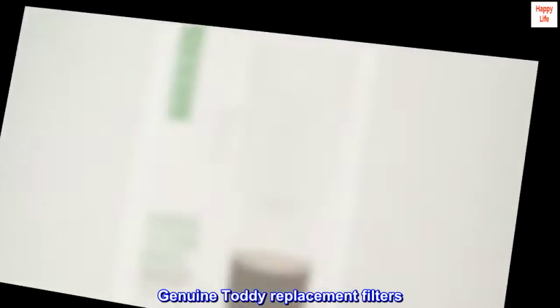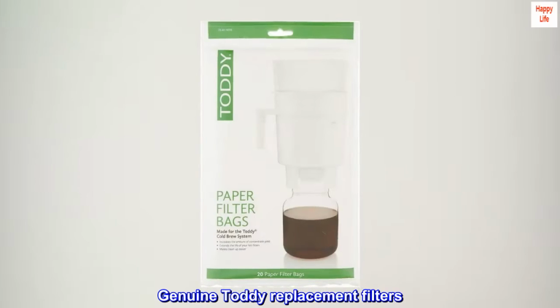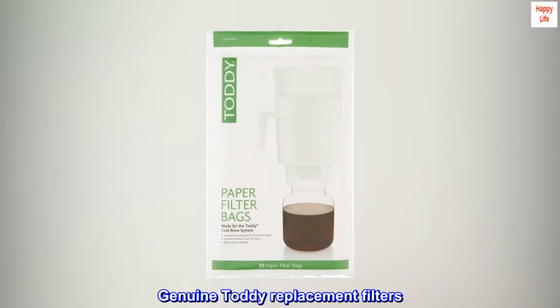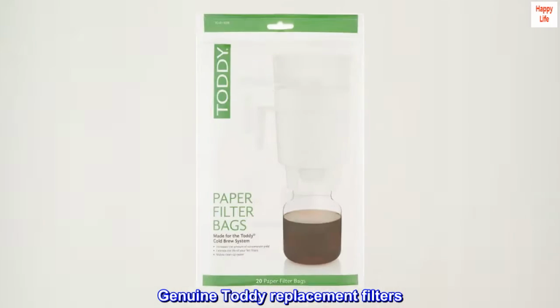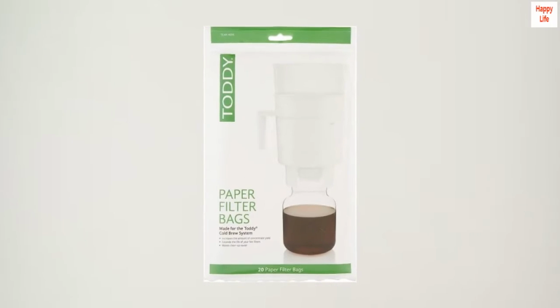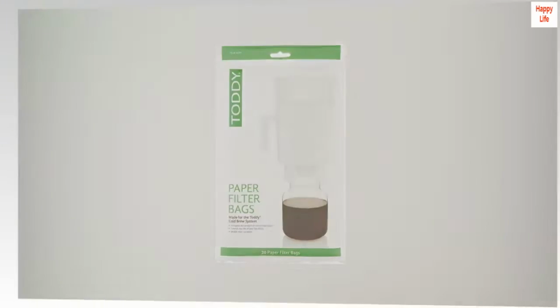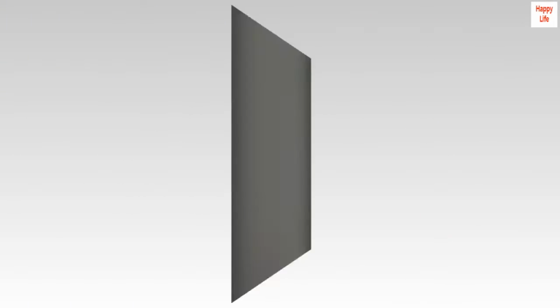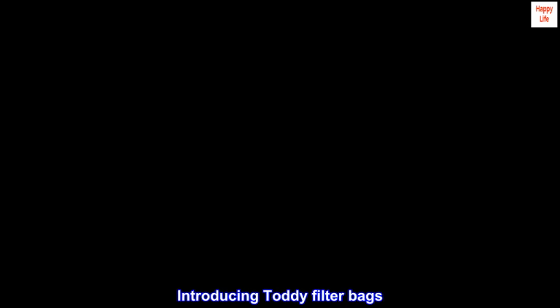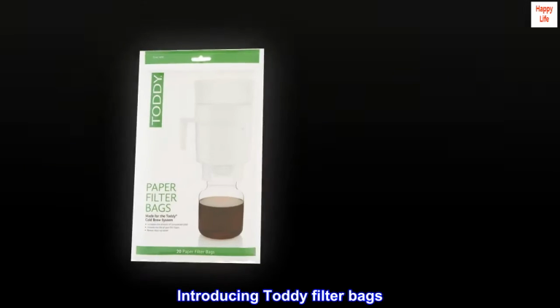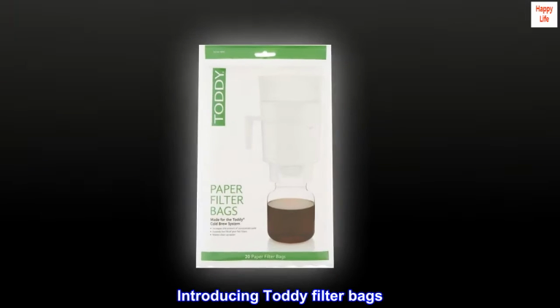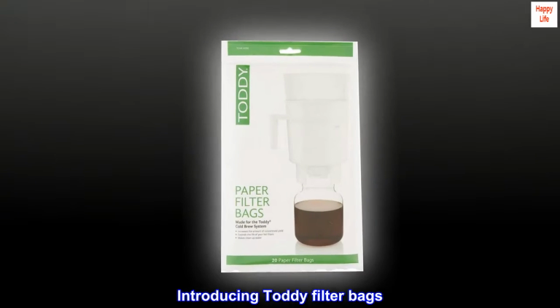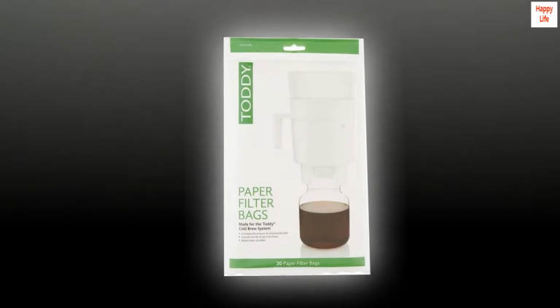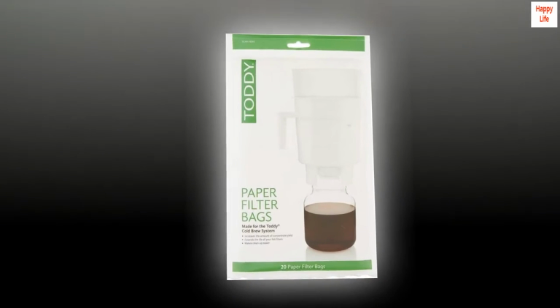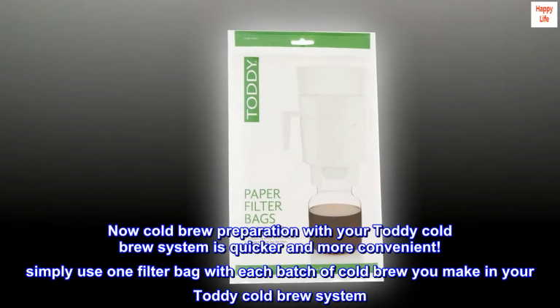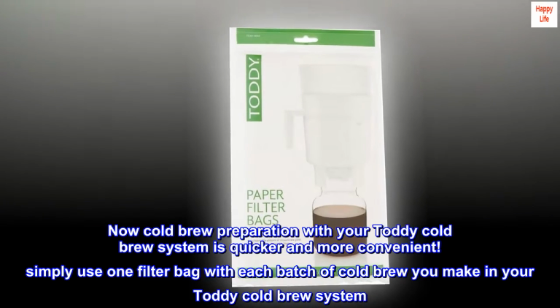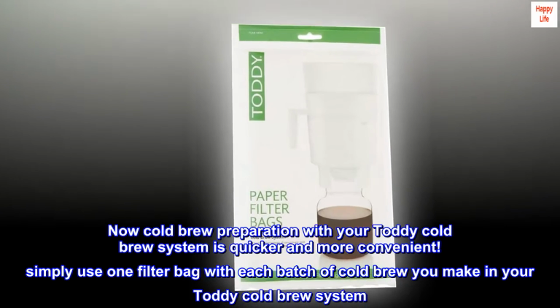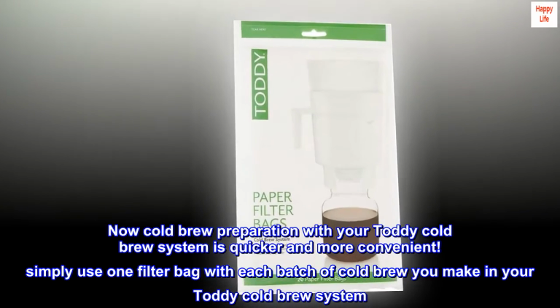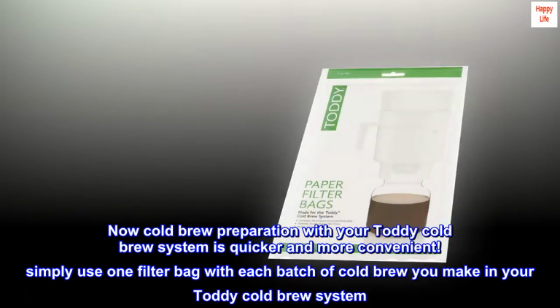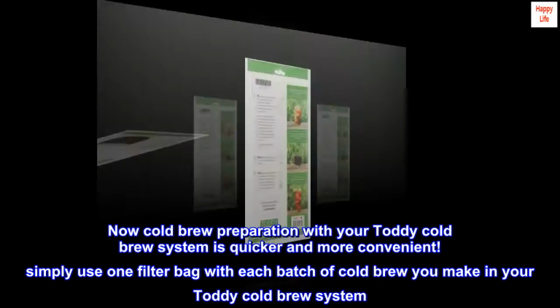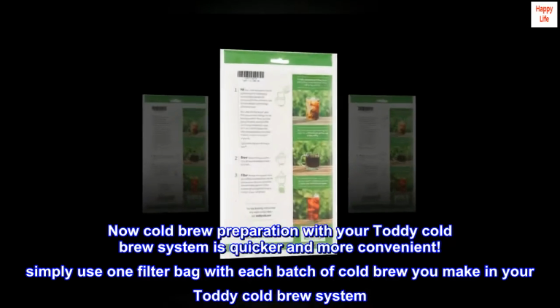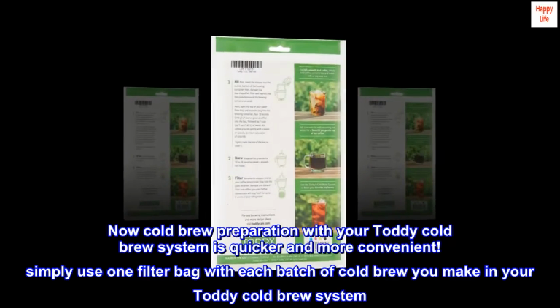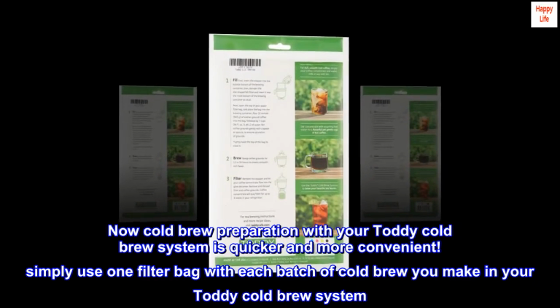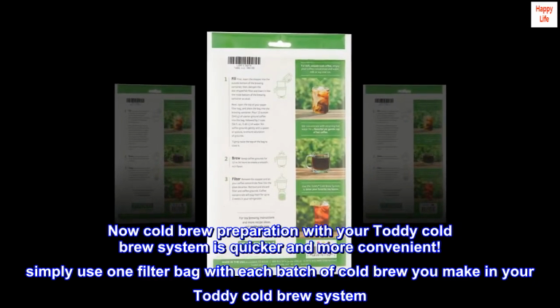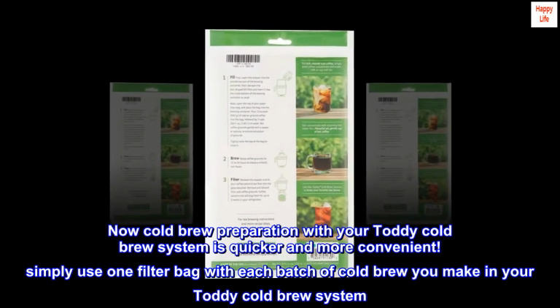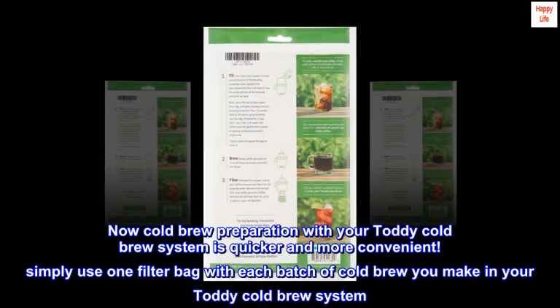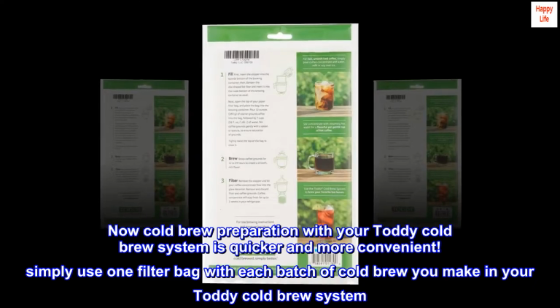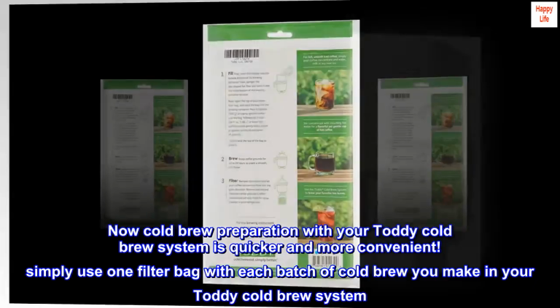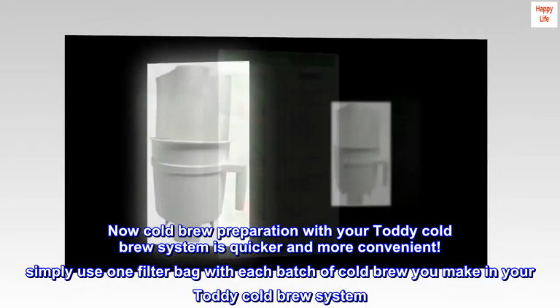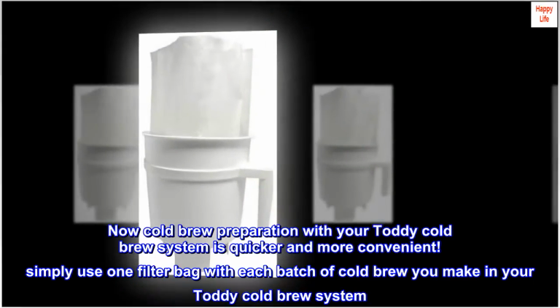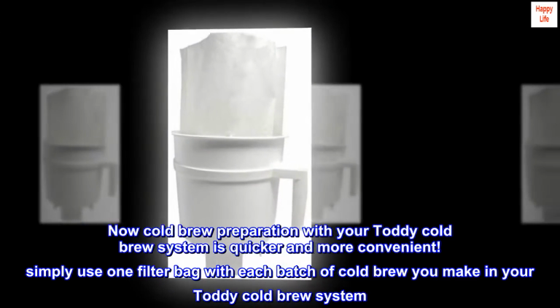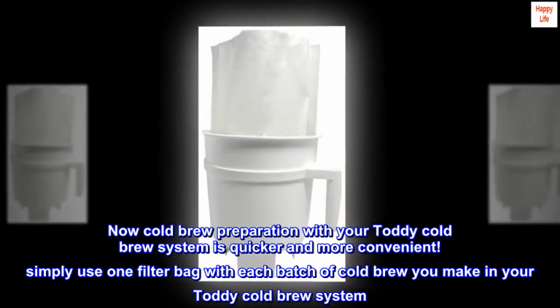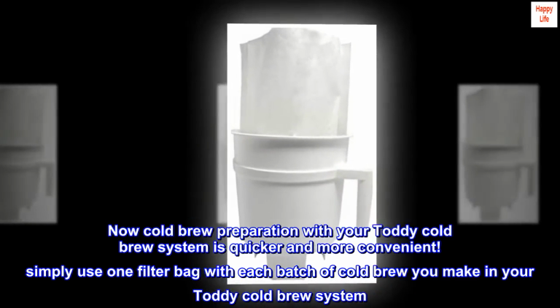Genuine Toddy replacement filters. Introducing Toddy filter bags. Now cold brew preparation with your Toddy cold brew system is quicker and more convenient. Simply use one filter bag with each batch of cold brew you make in your Toddy cold brew system.